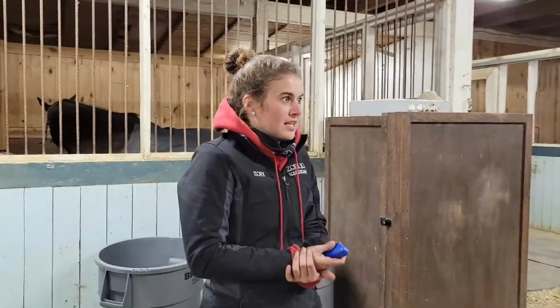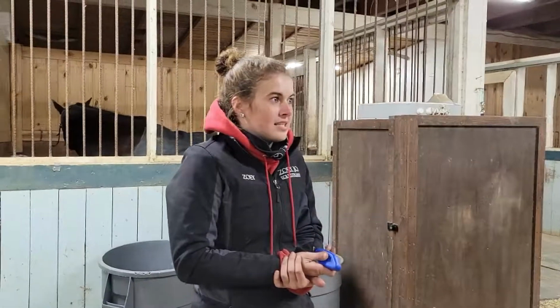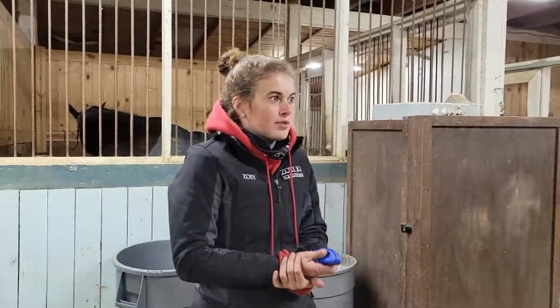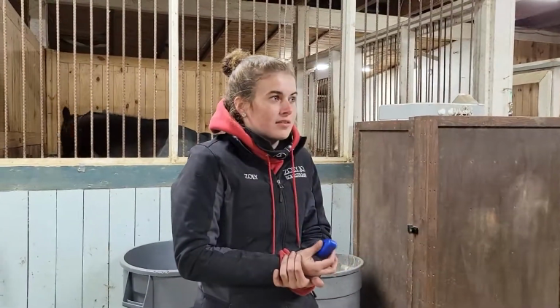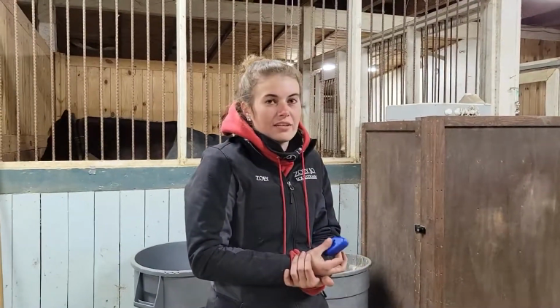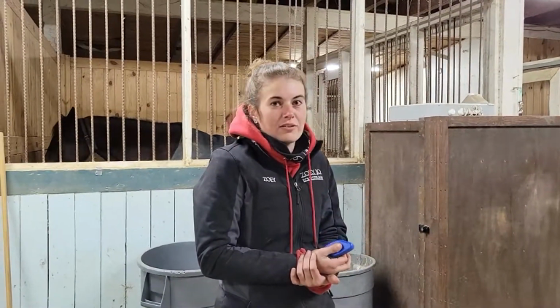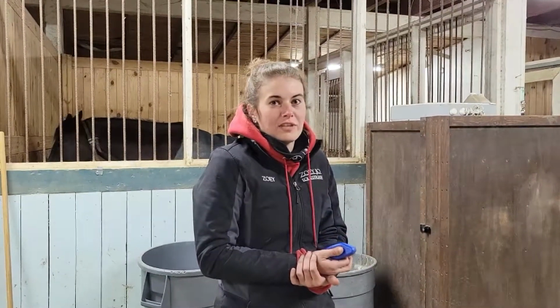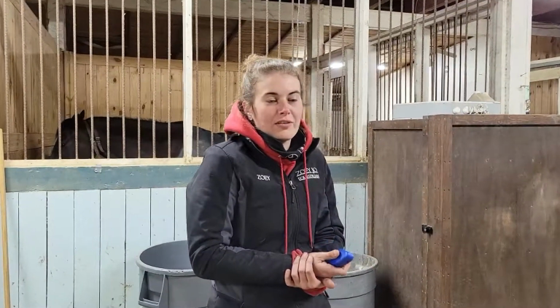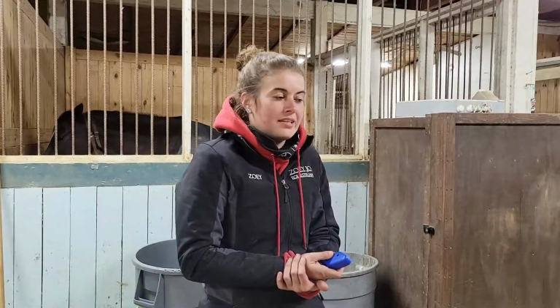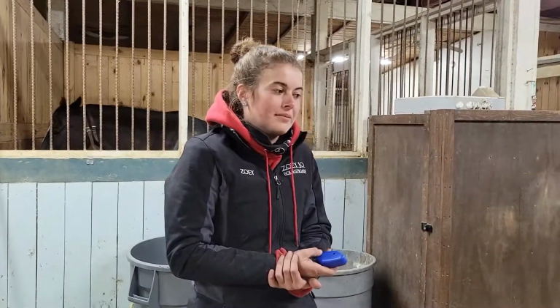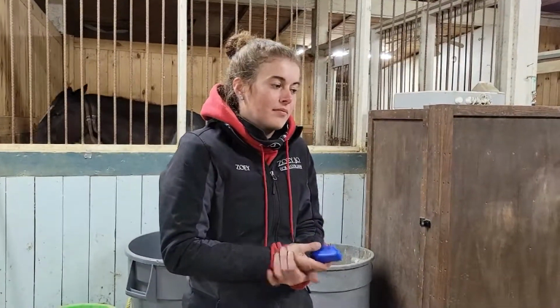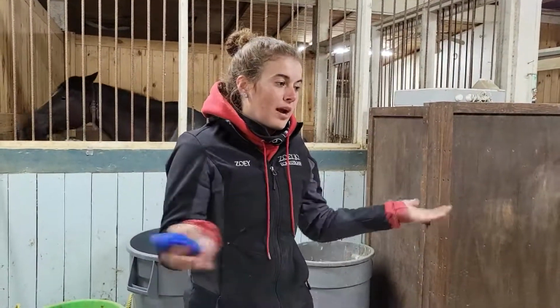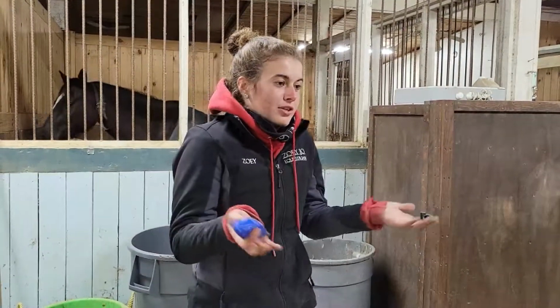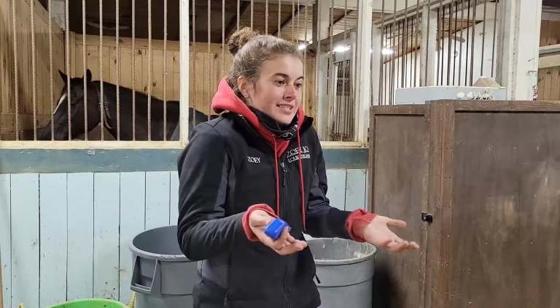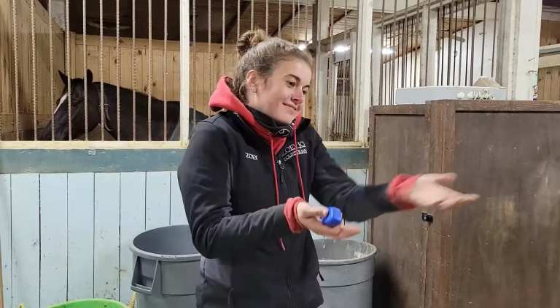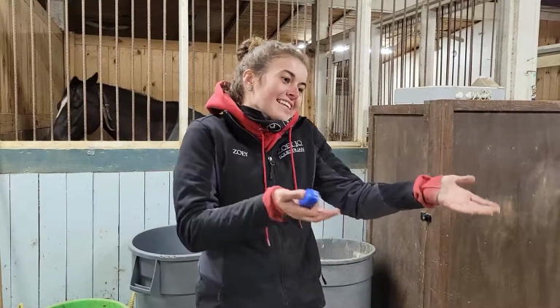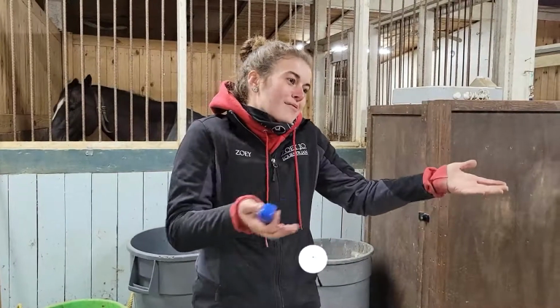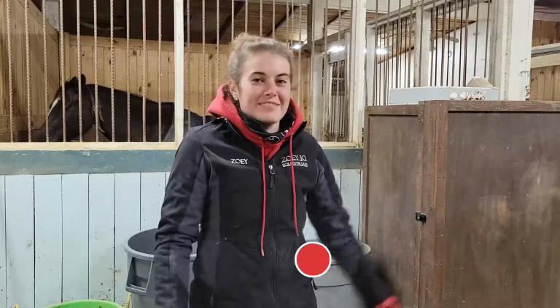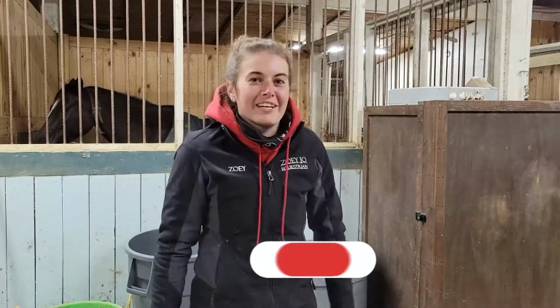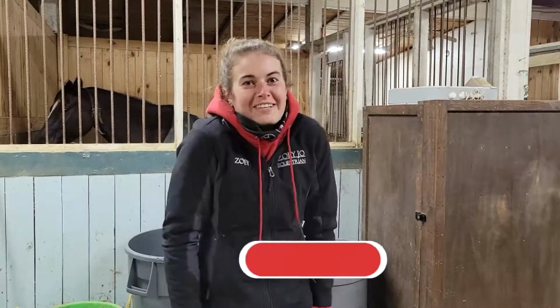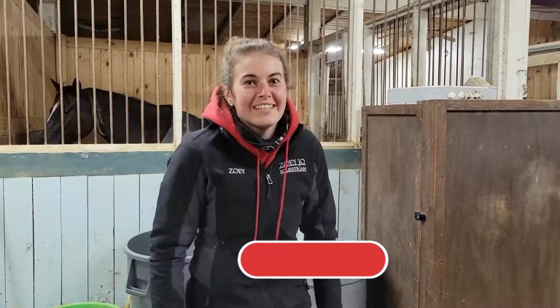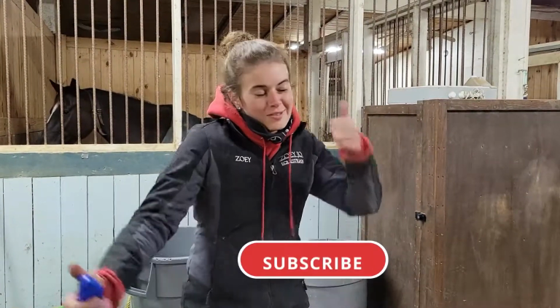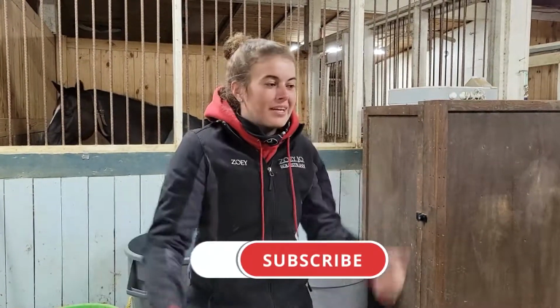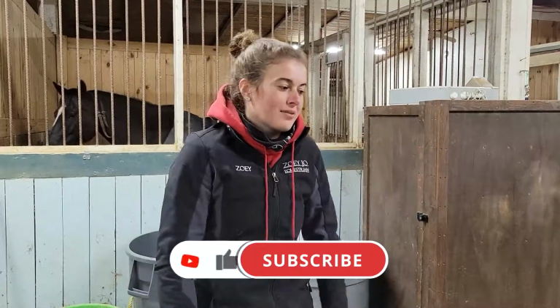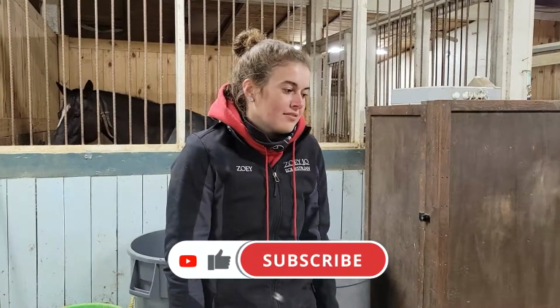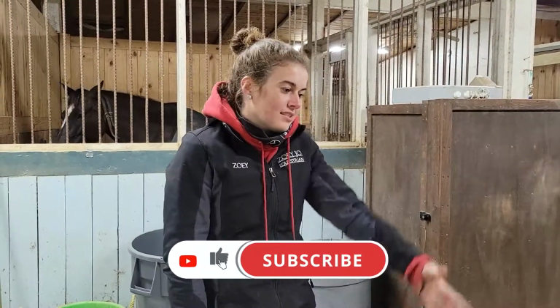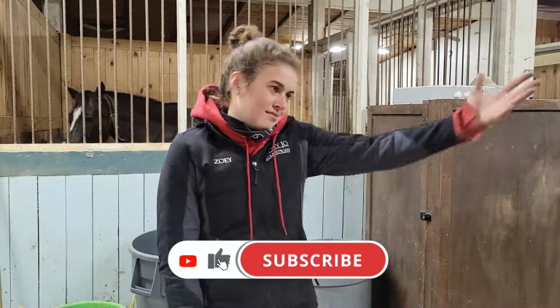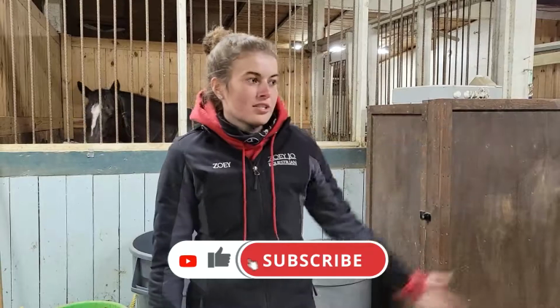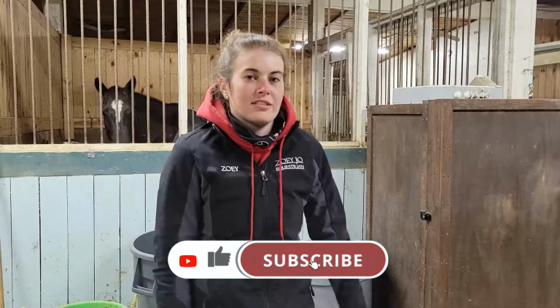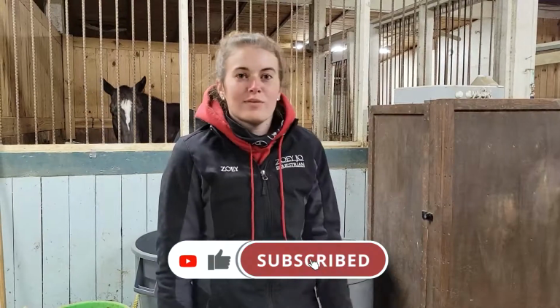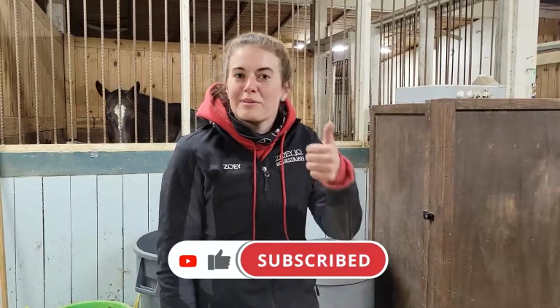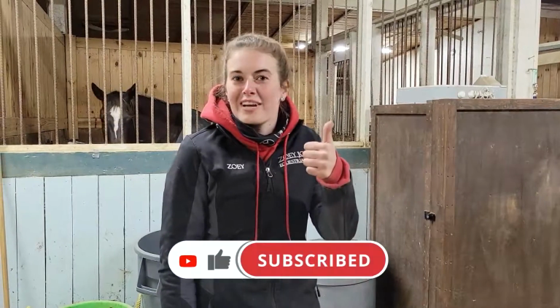I'm excited to see them in our little video when we're at the show — you'll see at least some of them somewhere. Cool — I'm glad you guys watch, like, subscribe, come along for the ride!